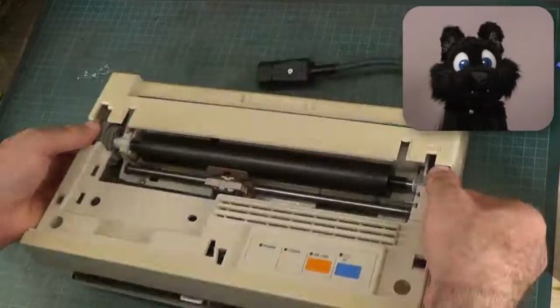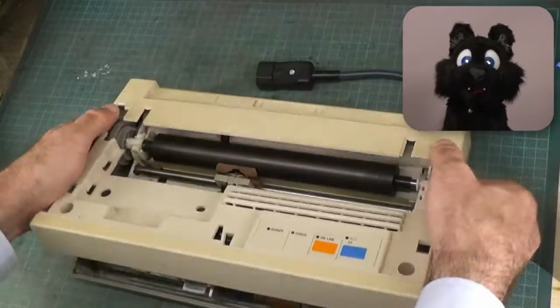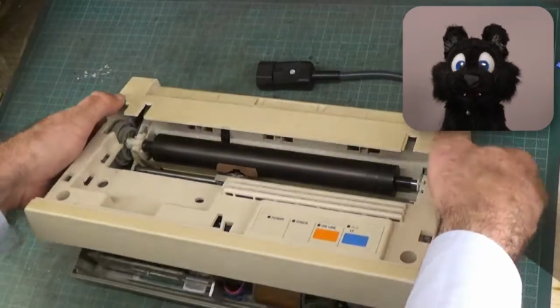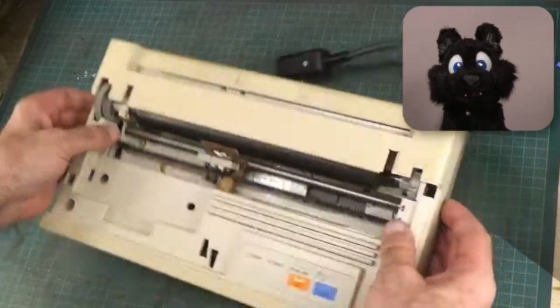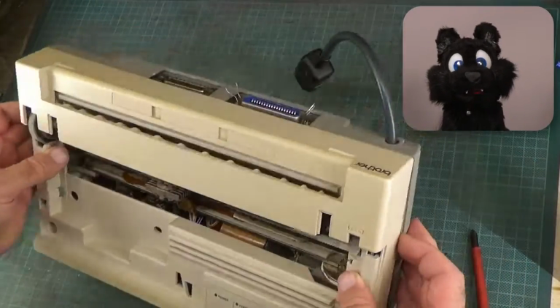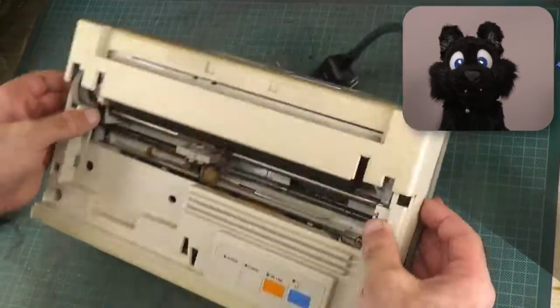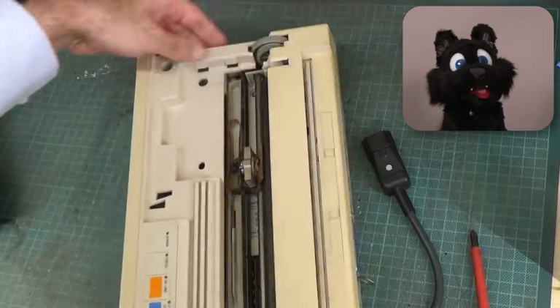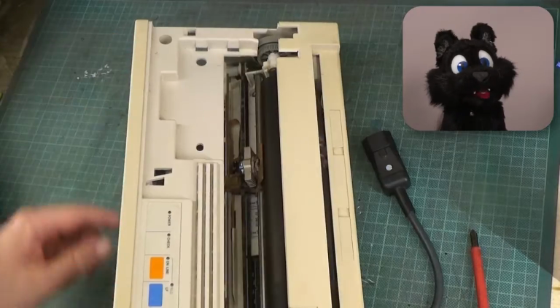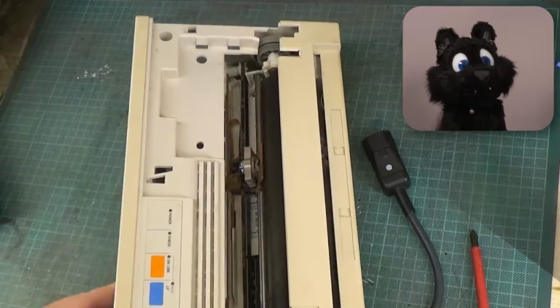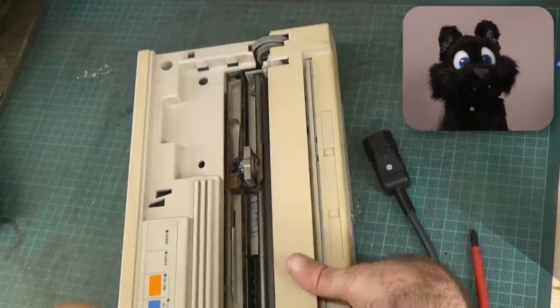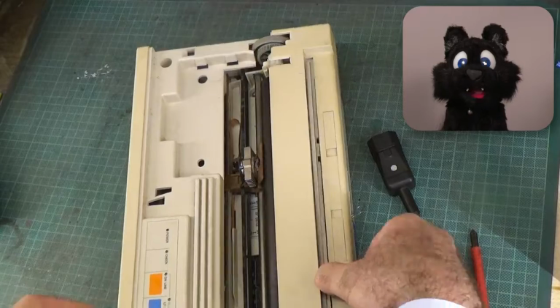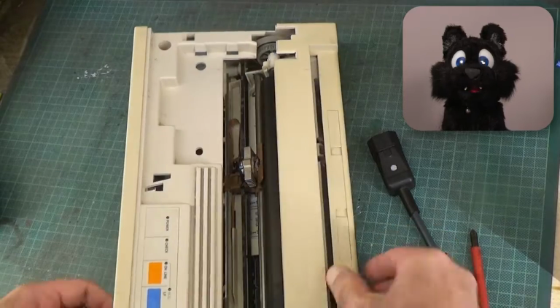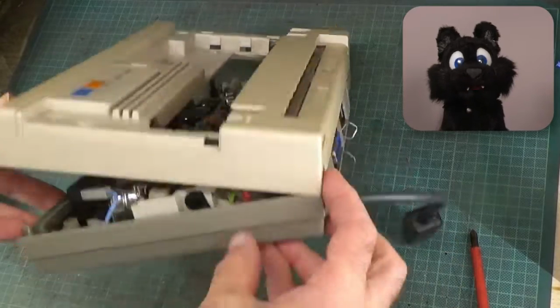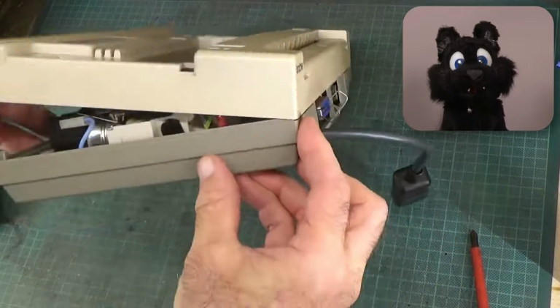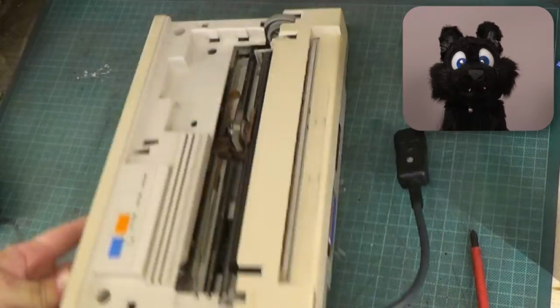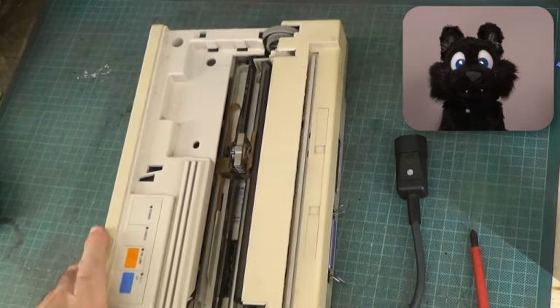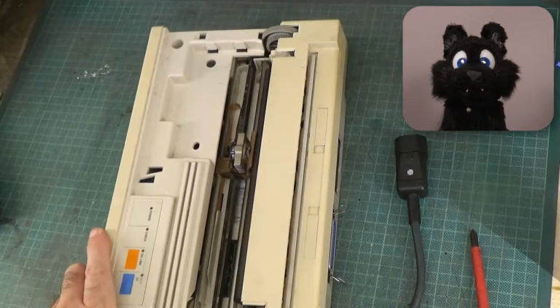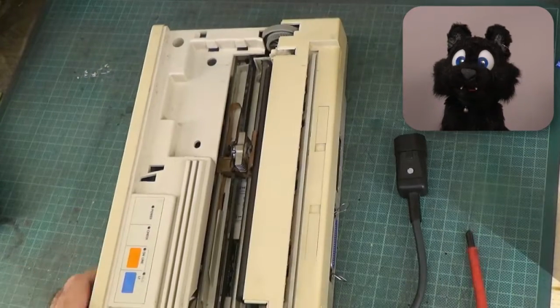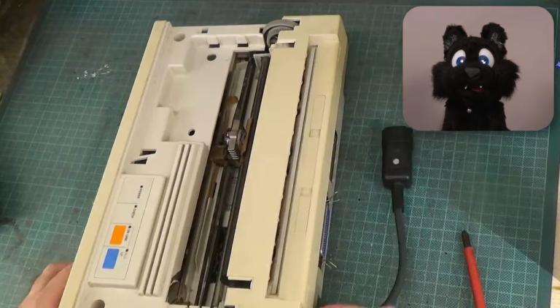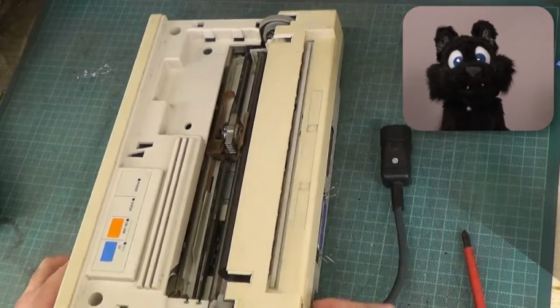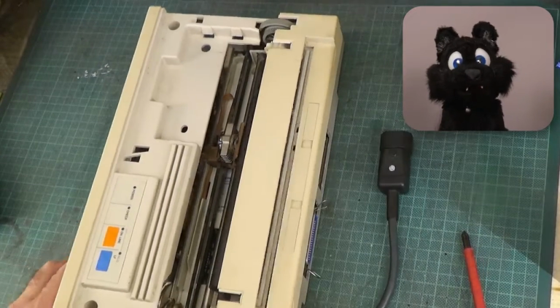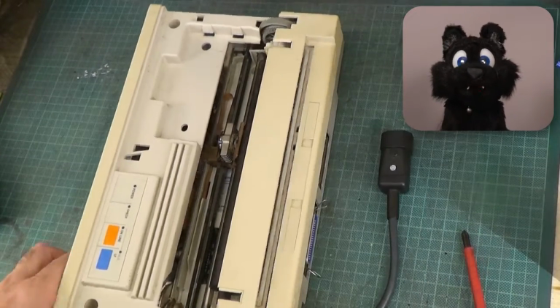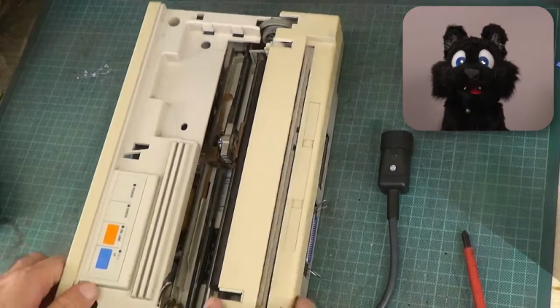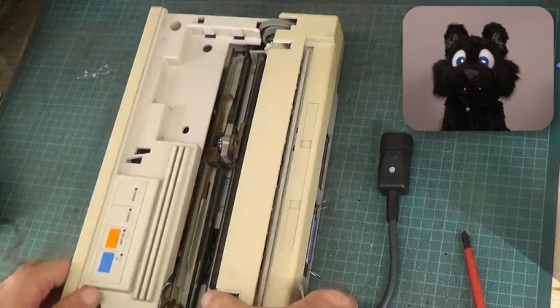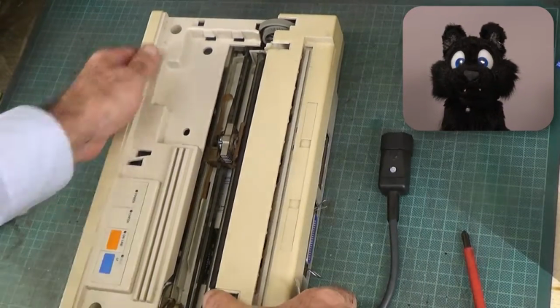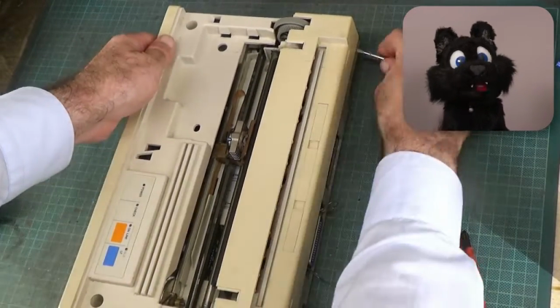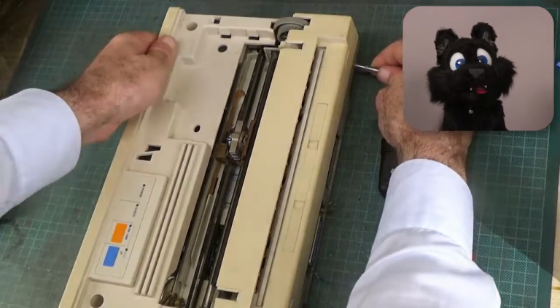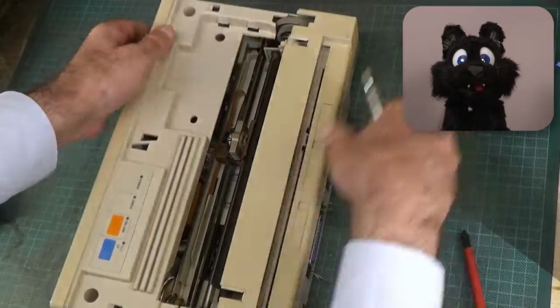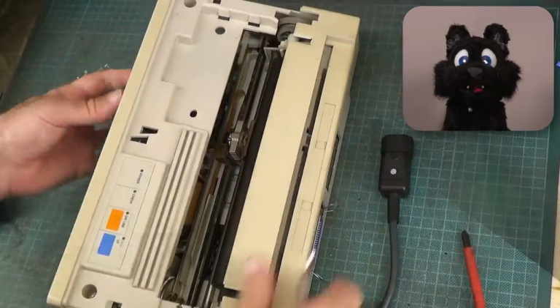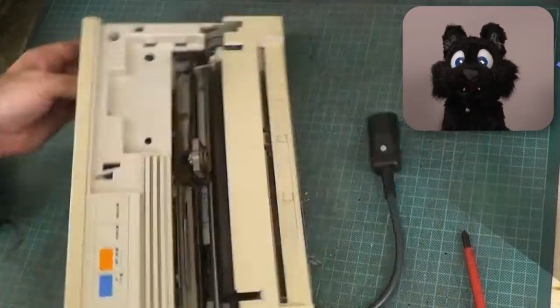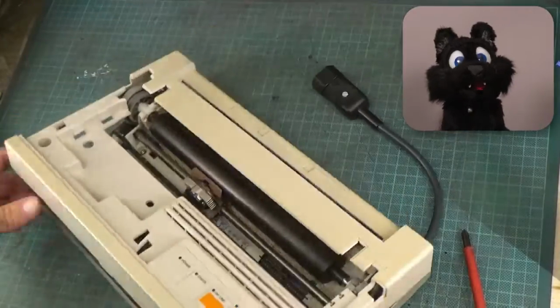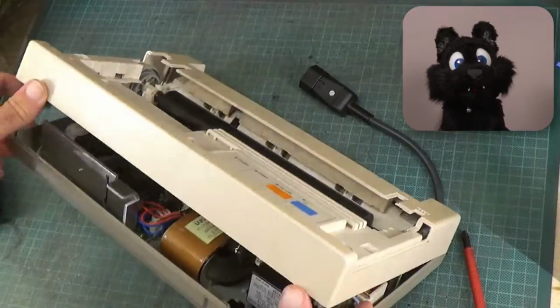The case is screwed in the front and clipped in the rear. It took a bit to get the clips apart, mostly because I was being extra careful. These old plastics are sometimes very brittle.